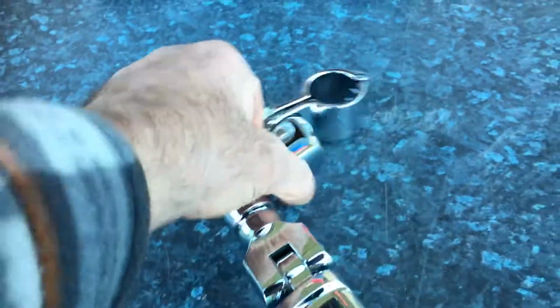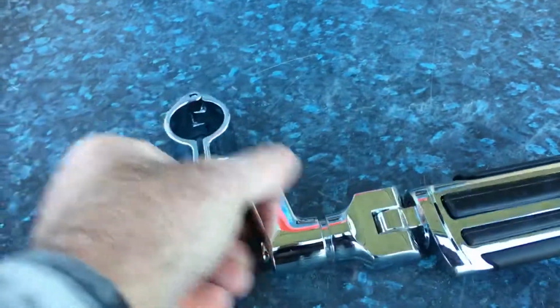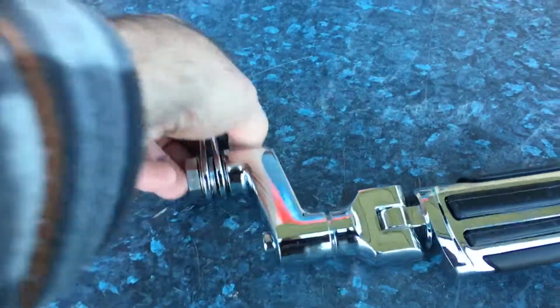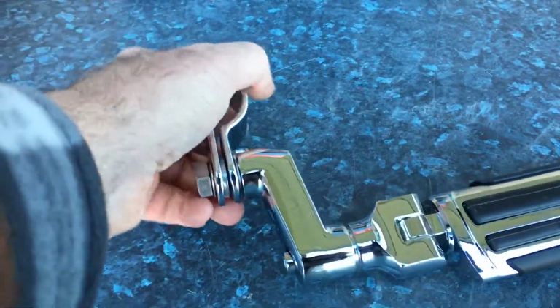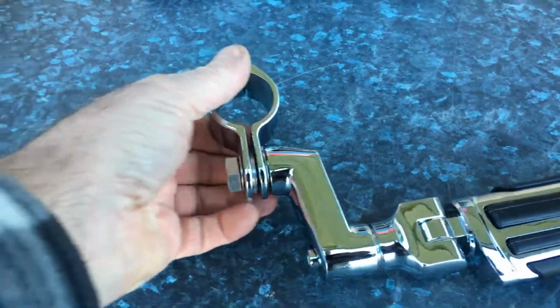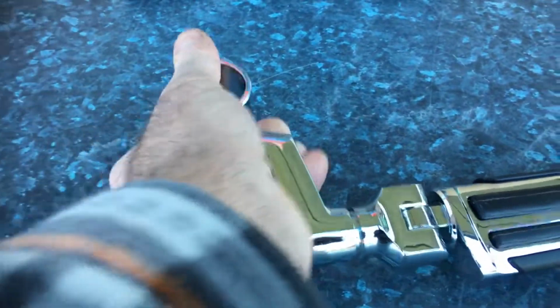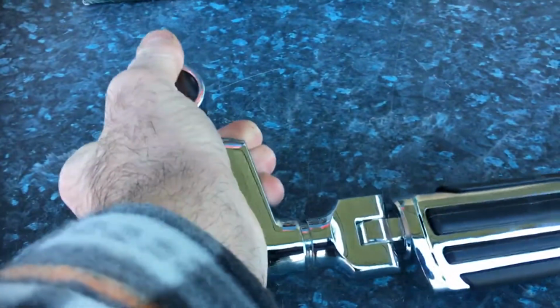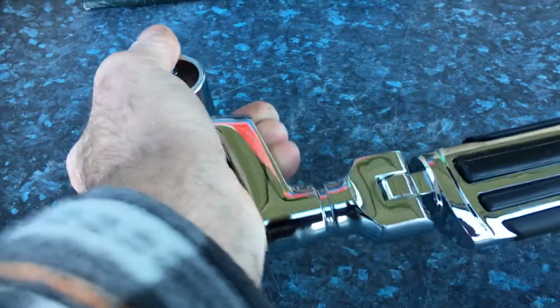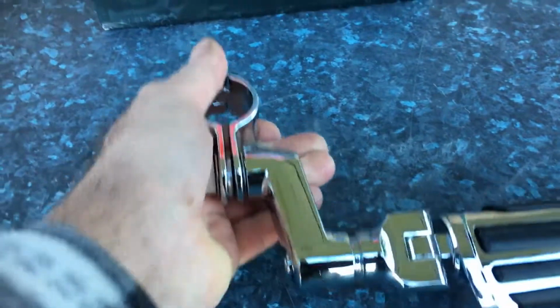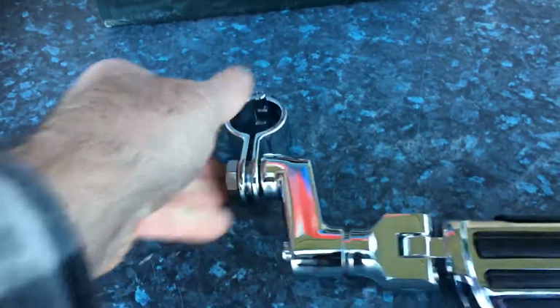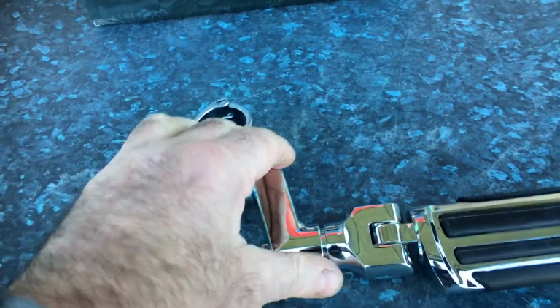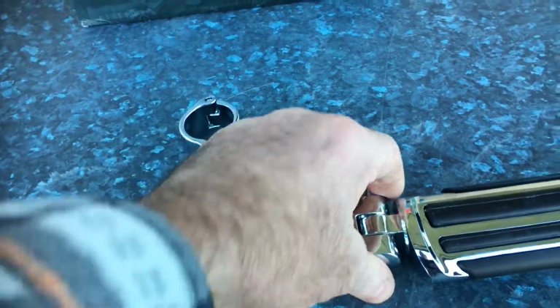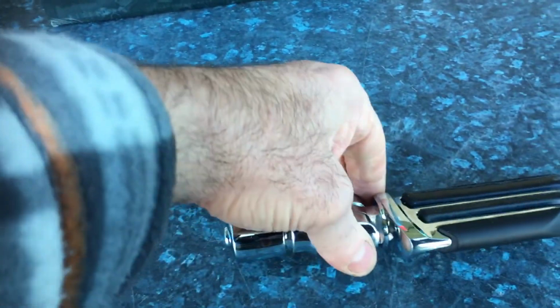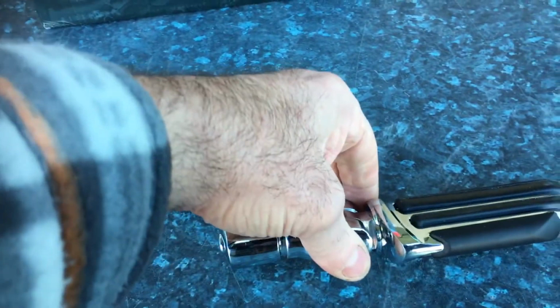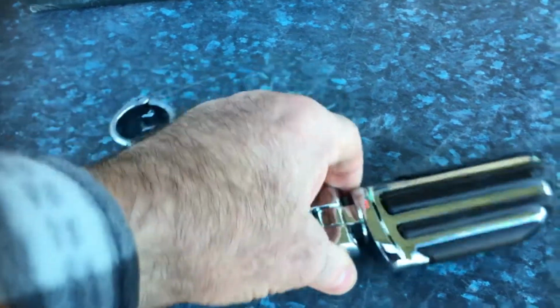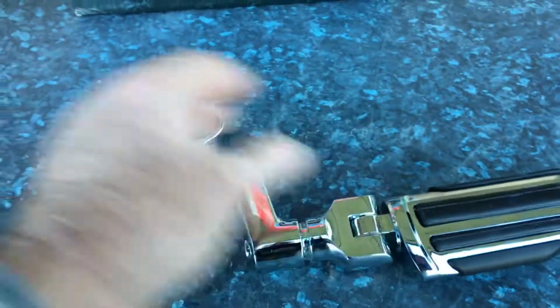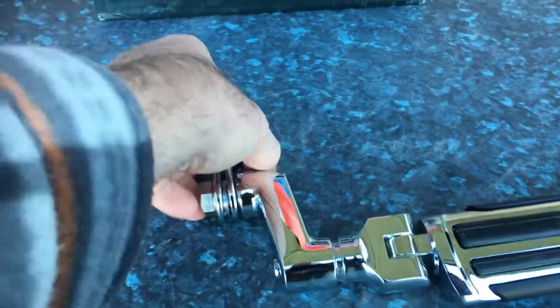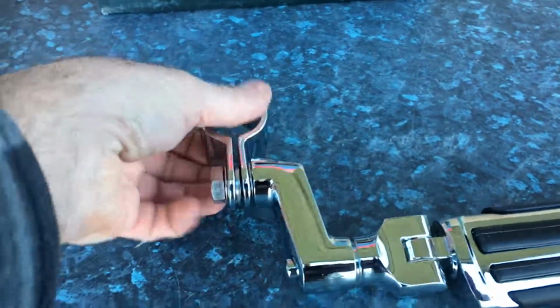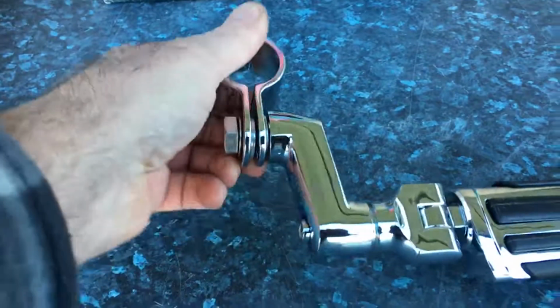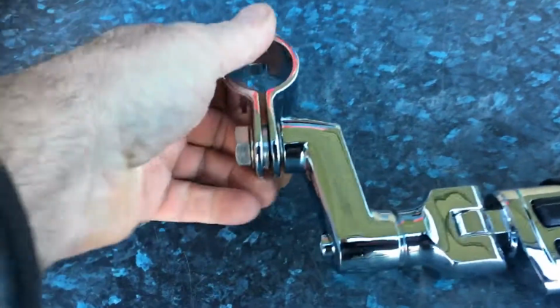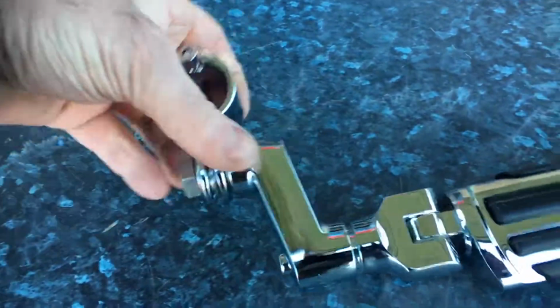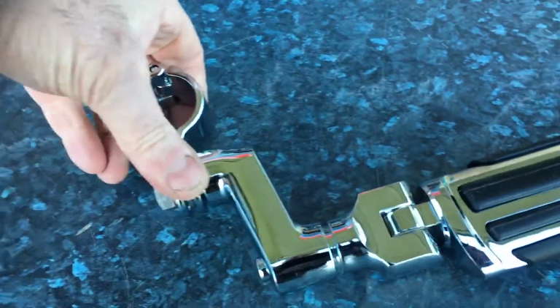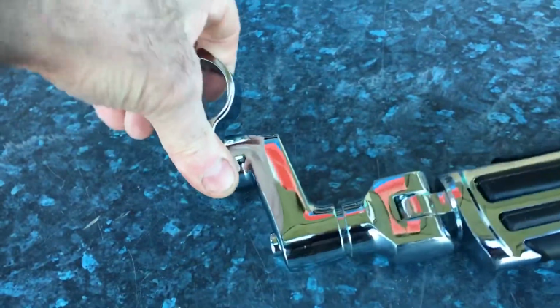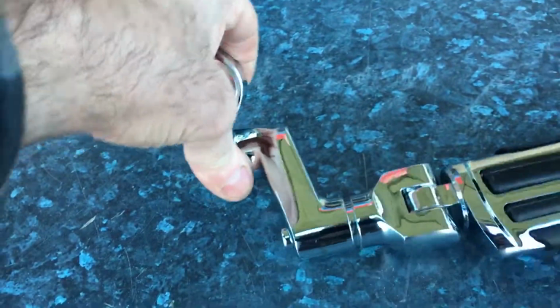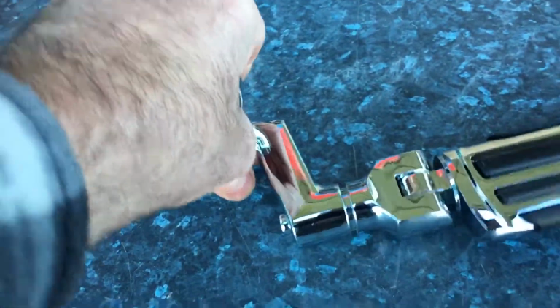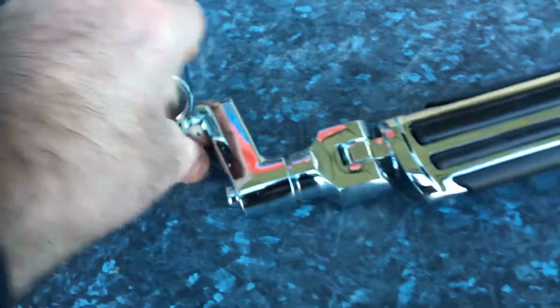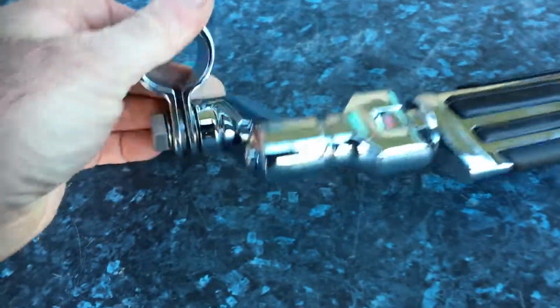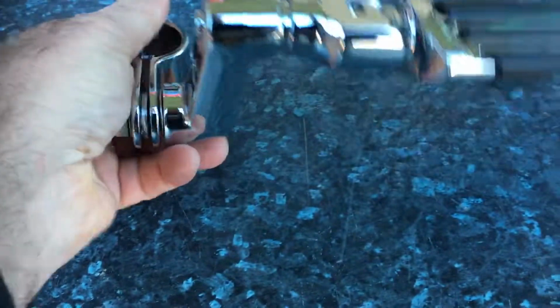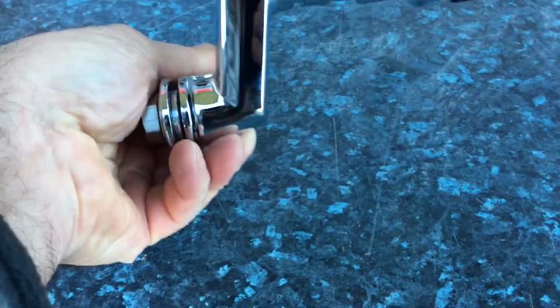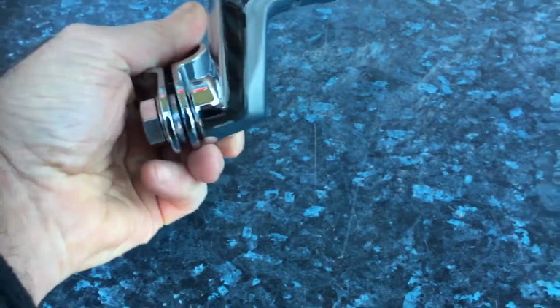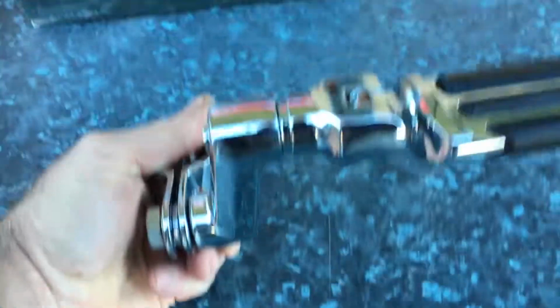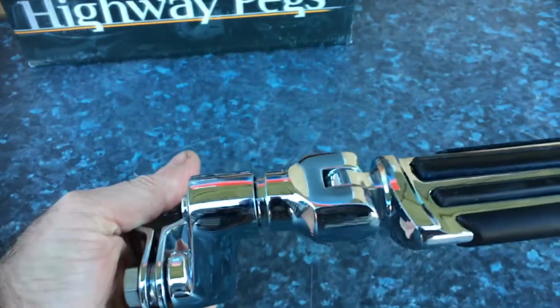Basically what you can do, you can have this on your crash bar and actually move it so this is higher or lower, then rotate the peg to be the correct angle. So you can almost have that straight down — or straight up — you can have it higher.